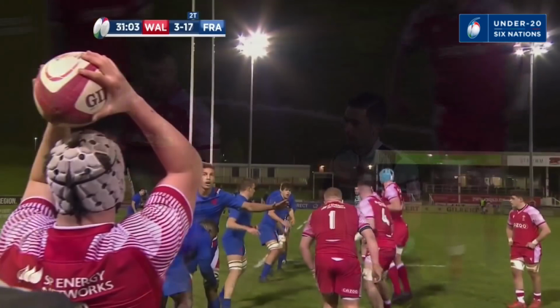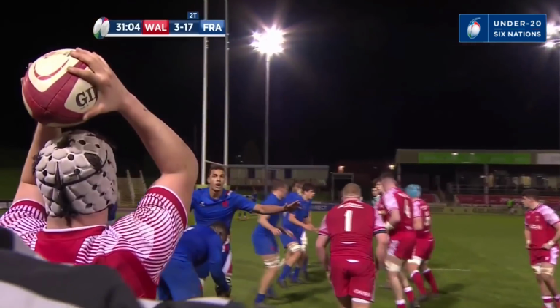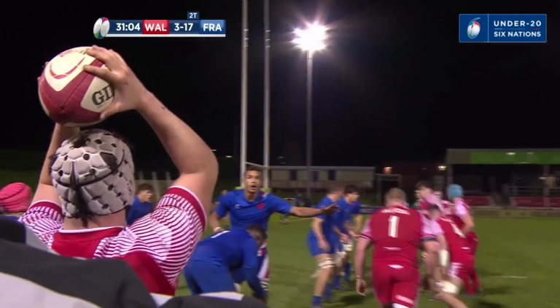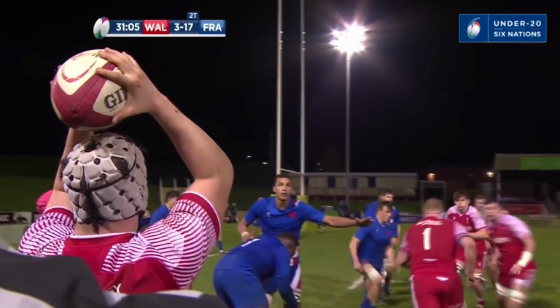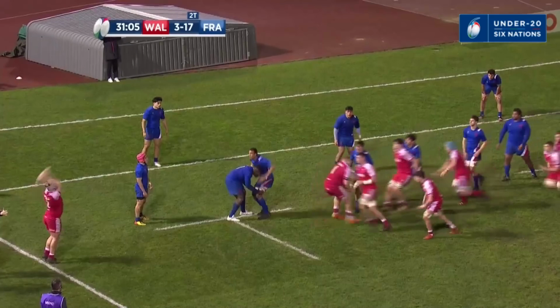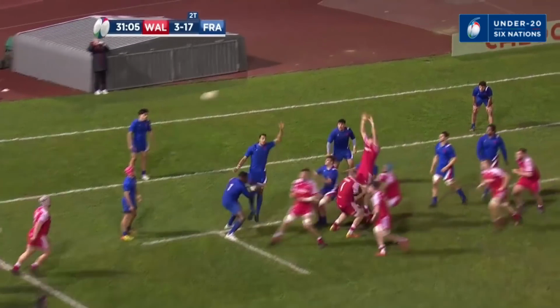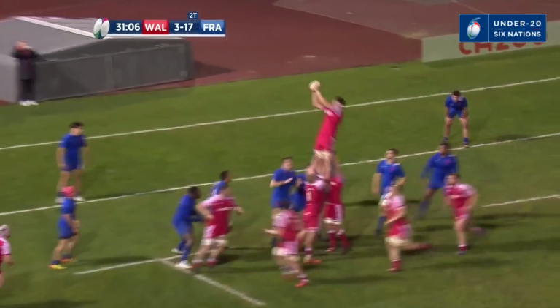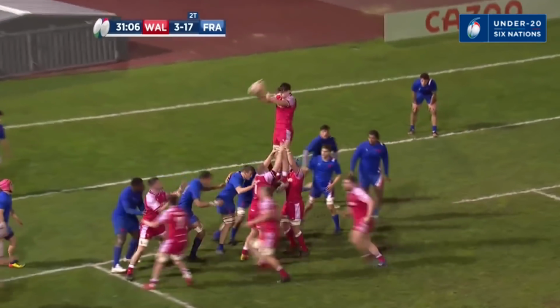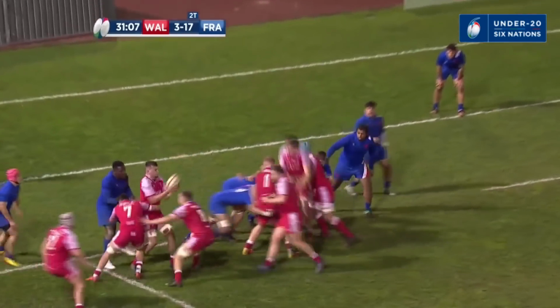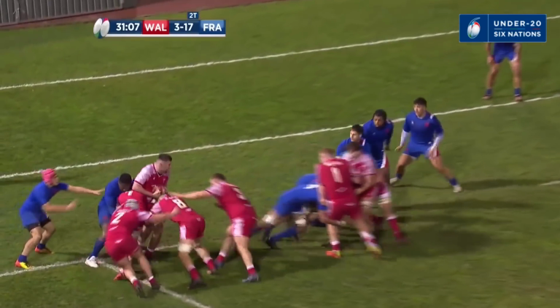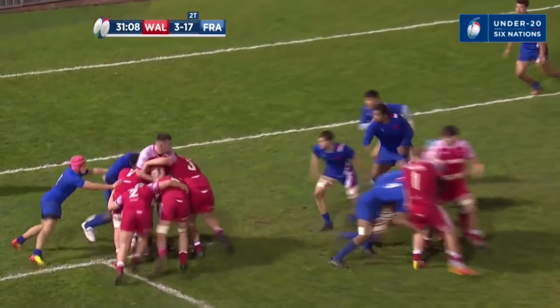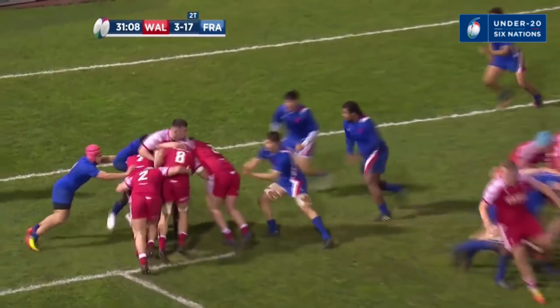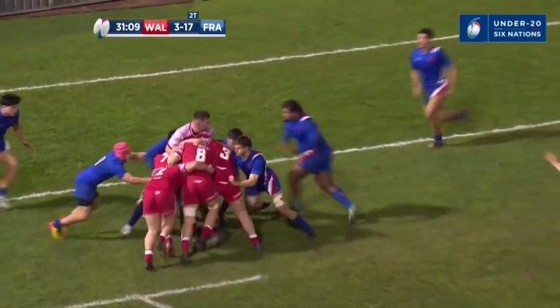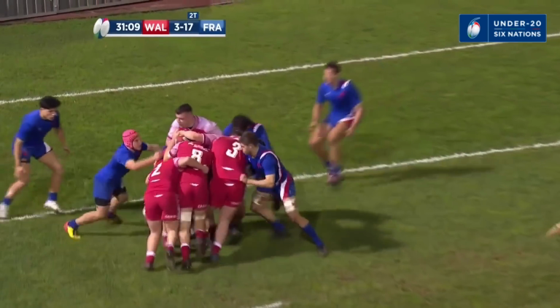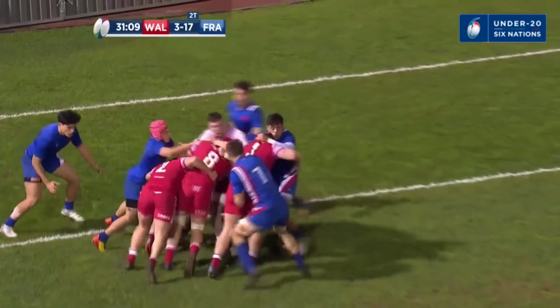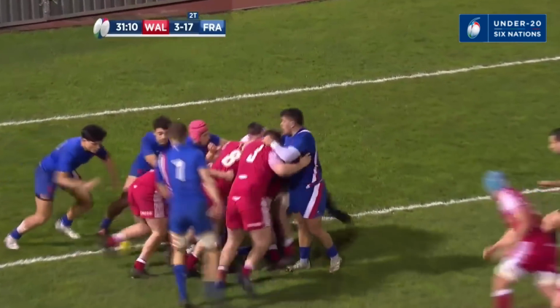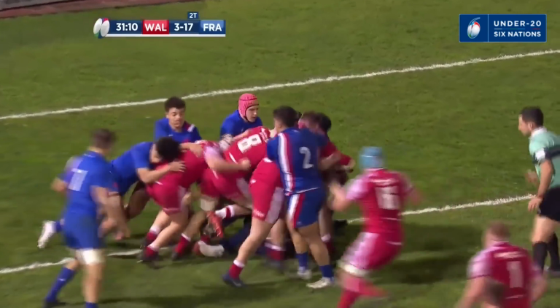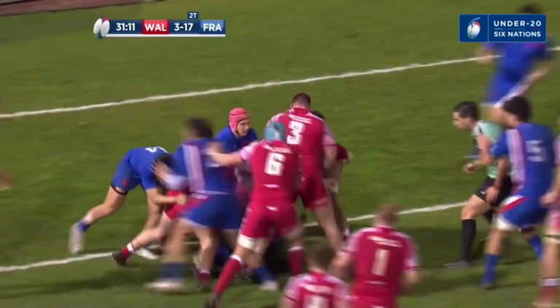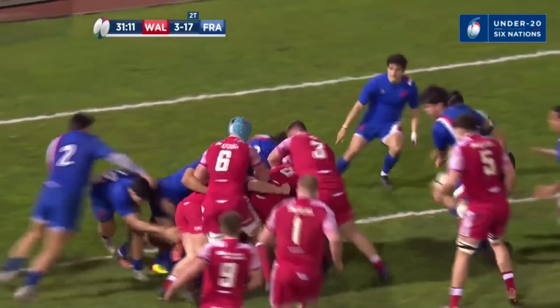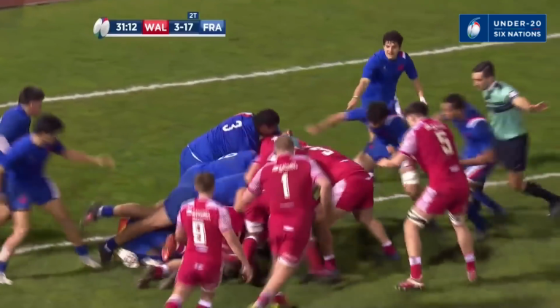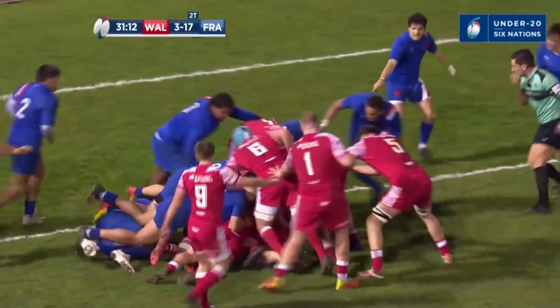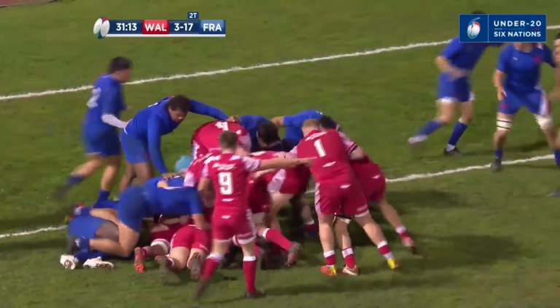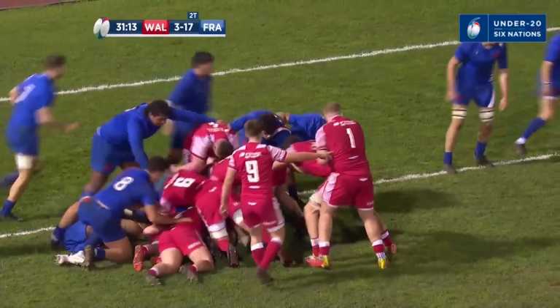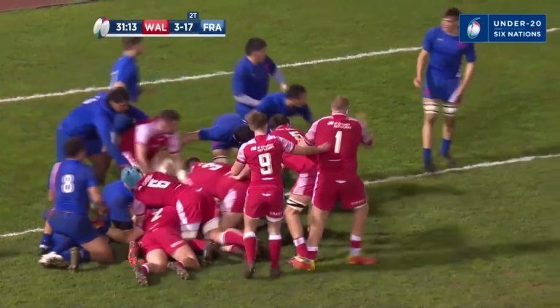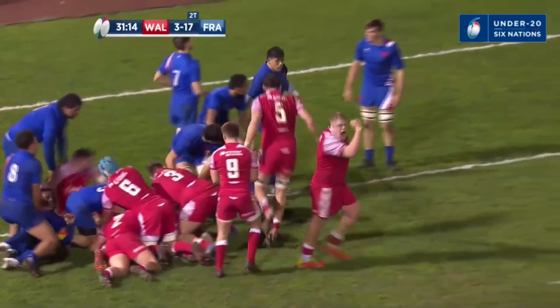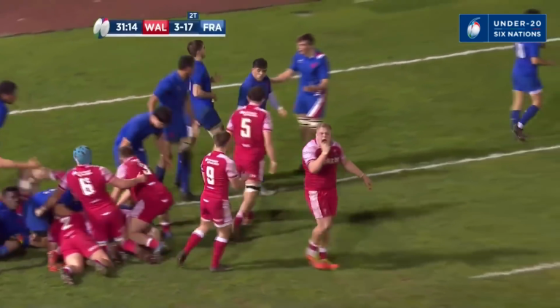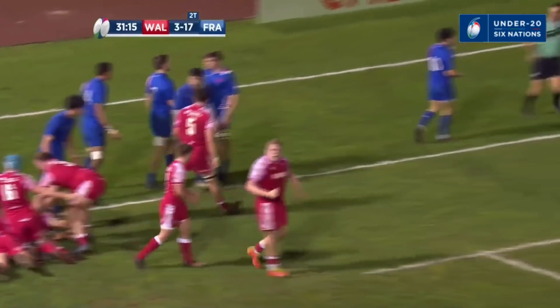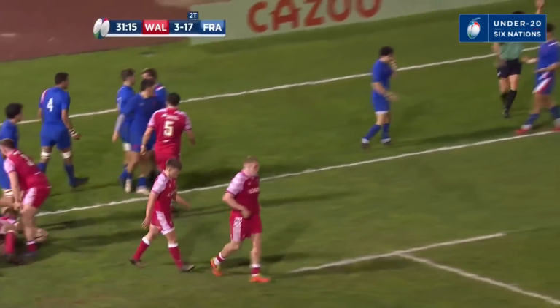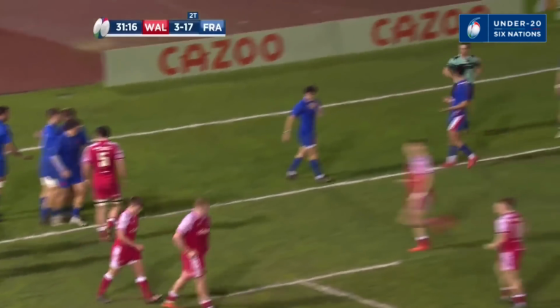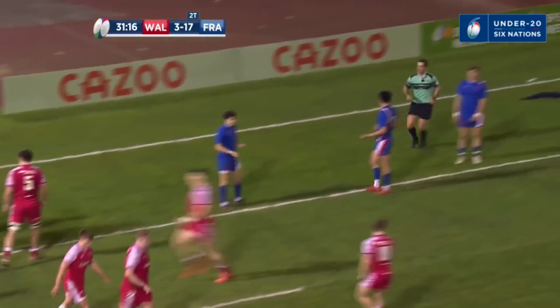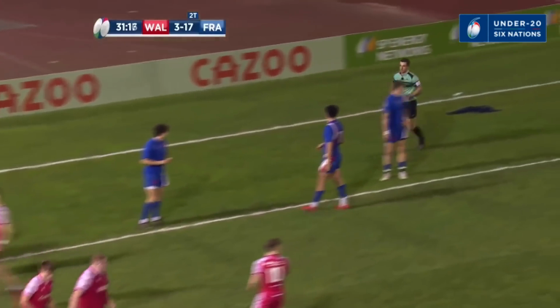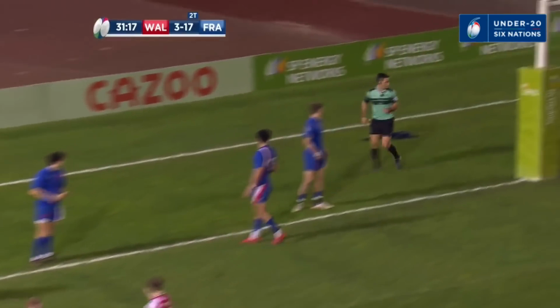A rare visit to the French 22. That was planned on the training field — and Benji Williams is rolling backwards towards the try line. He's within the meter, and it's a penalty try.